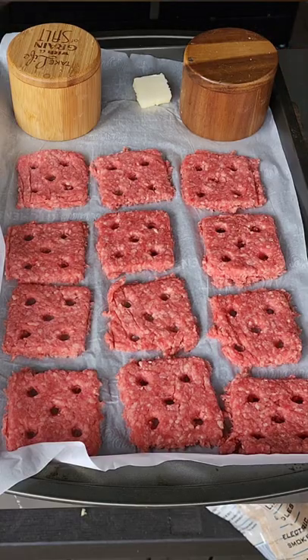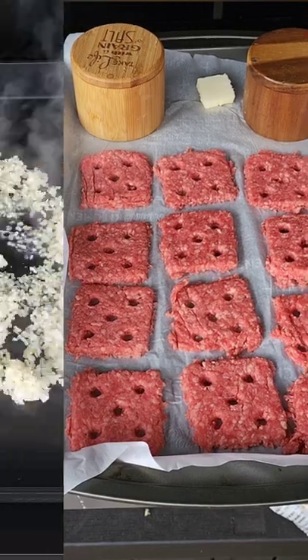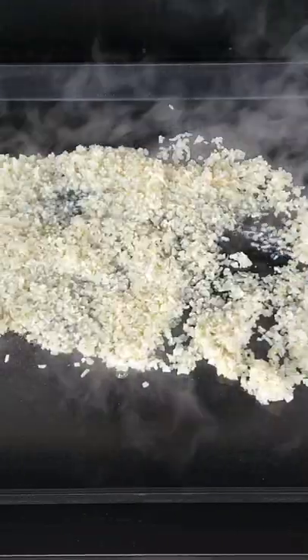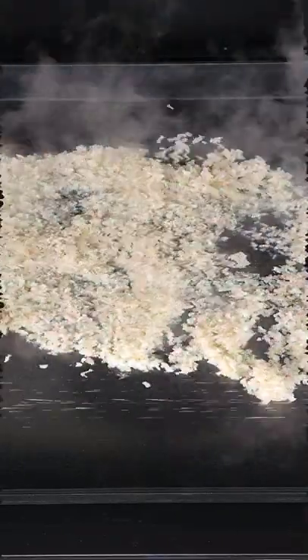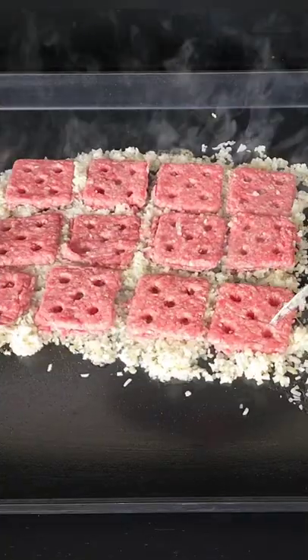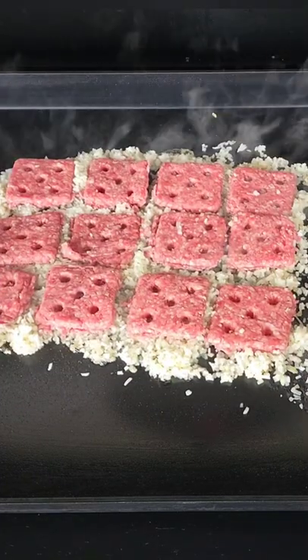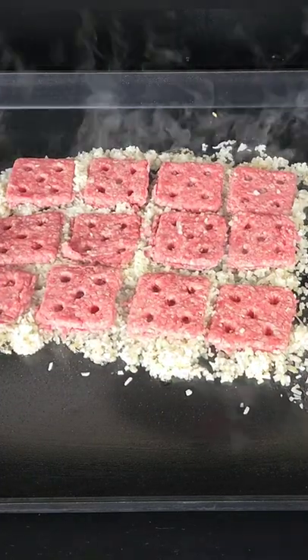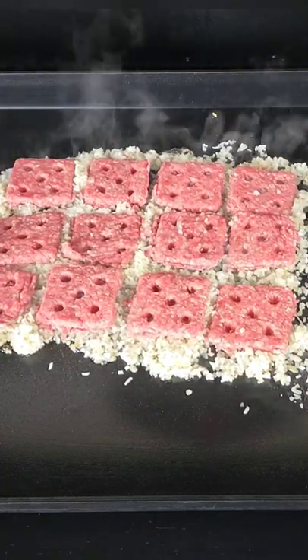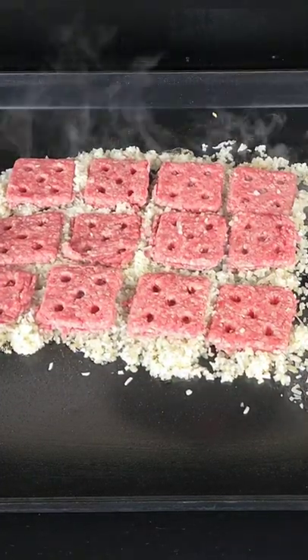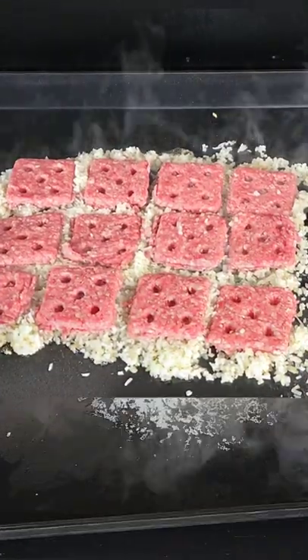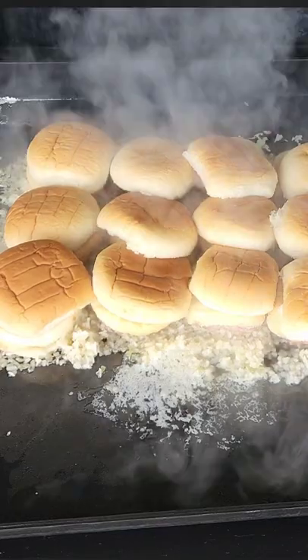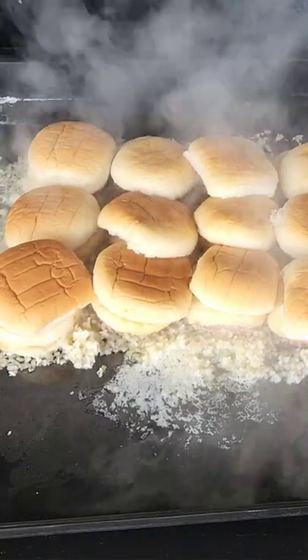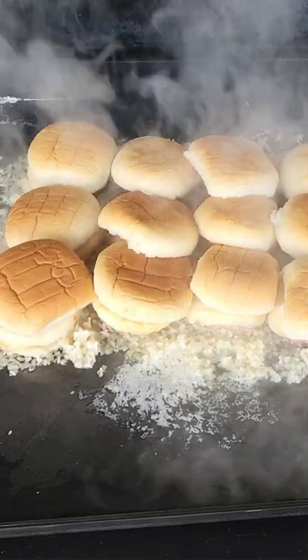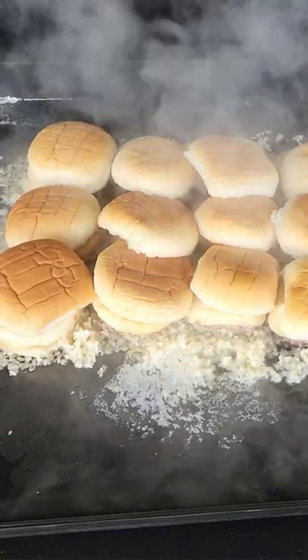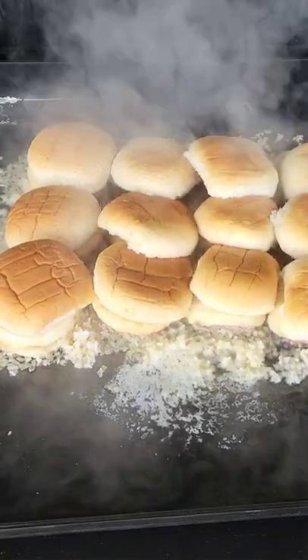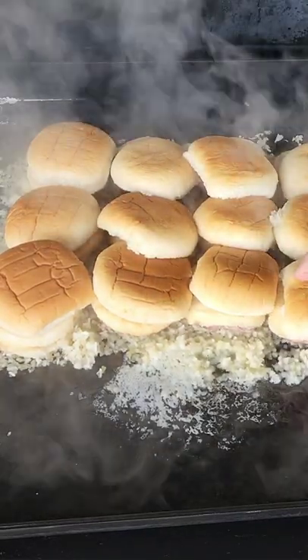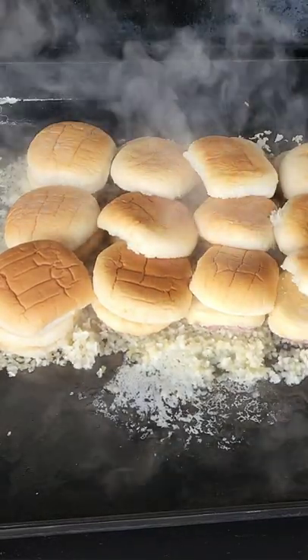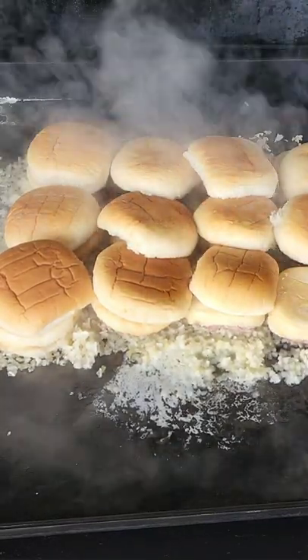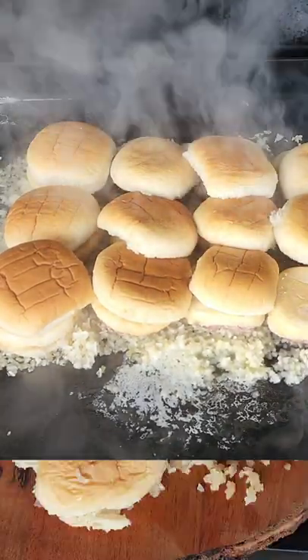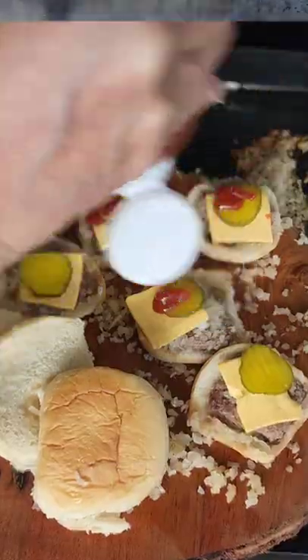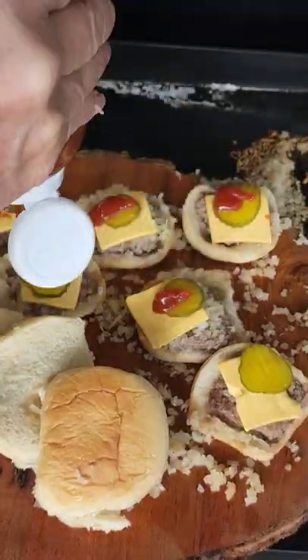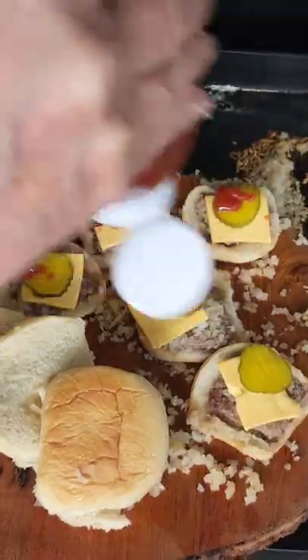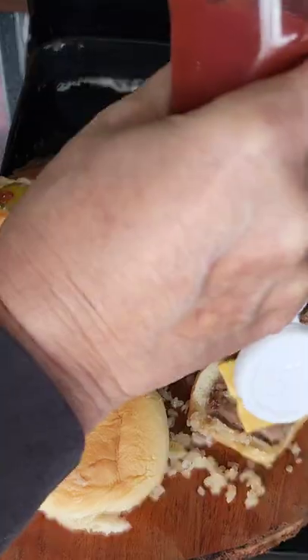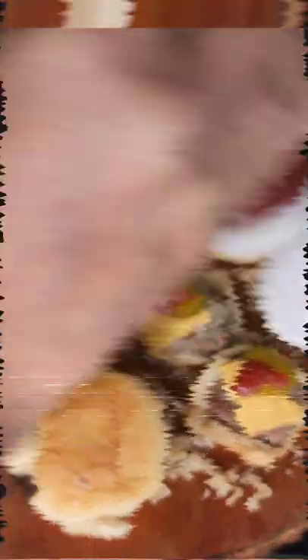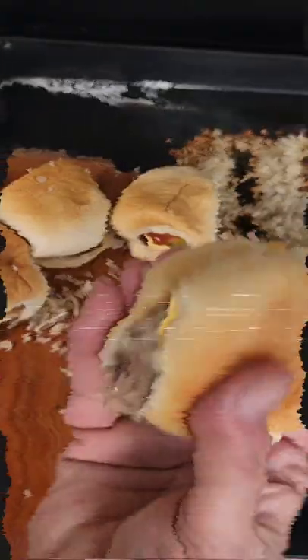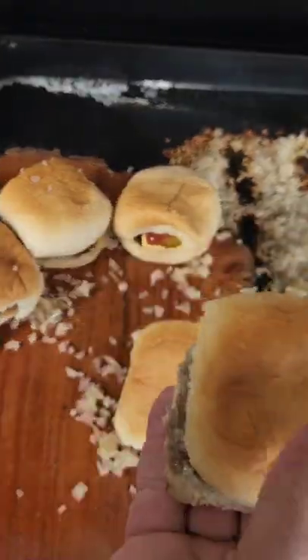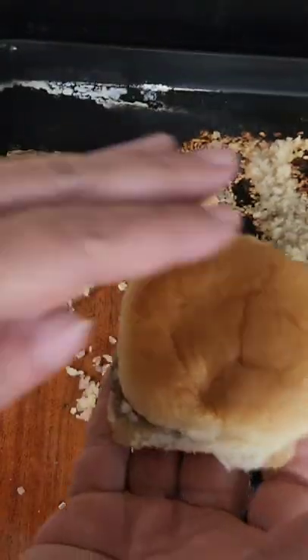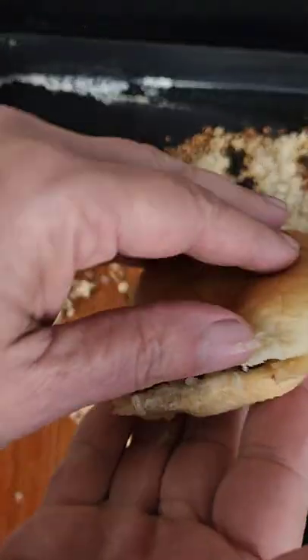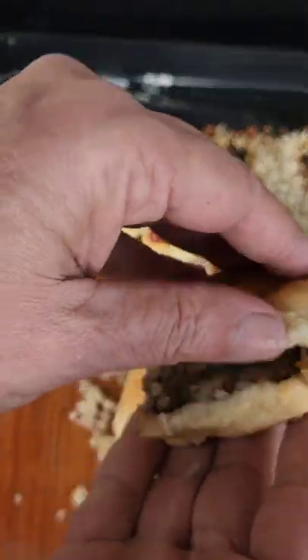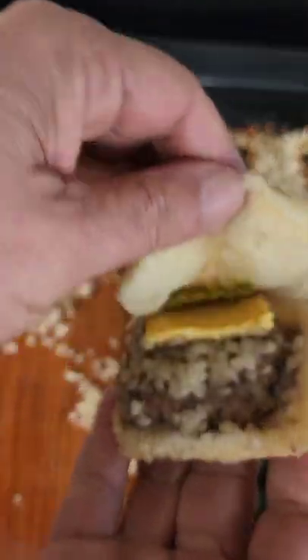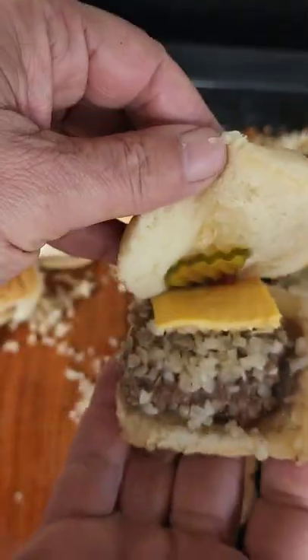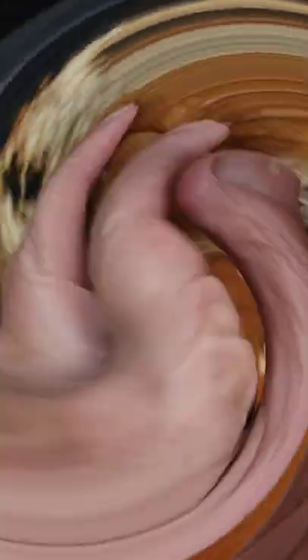At that point, get a bed of onions down. Get your patties on the onions. Get your rolls on the patties. And I am telling you, dress them up the way you like. This is White Castle burgers at home.